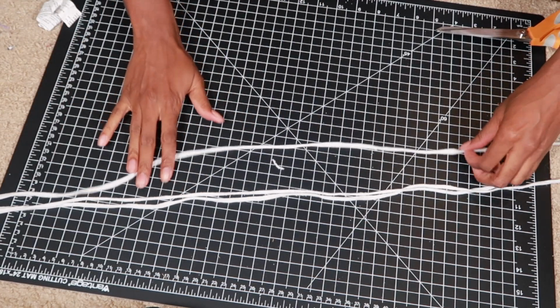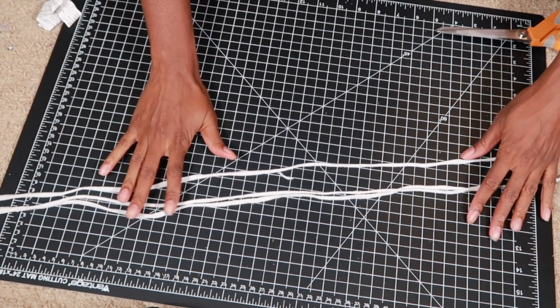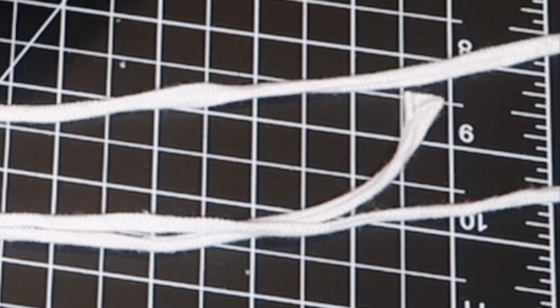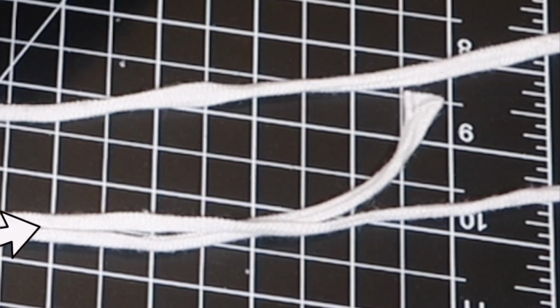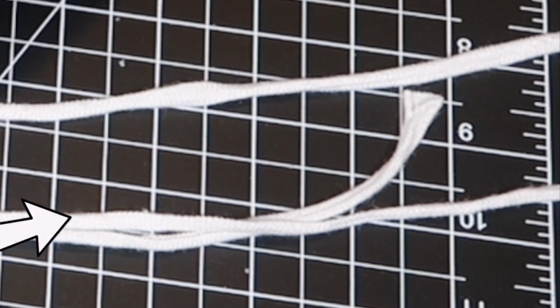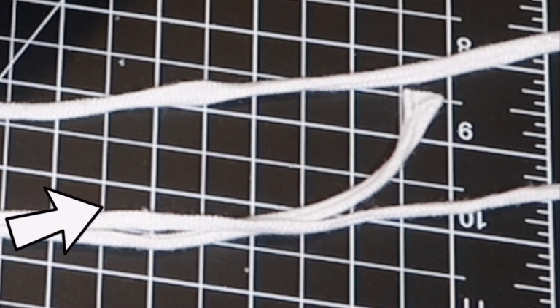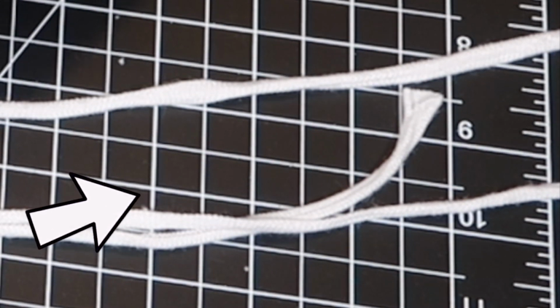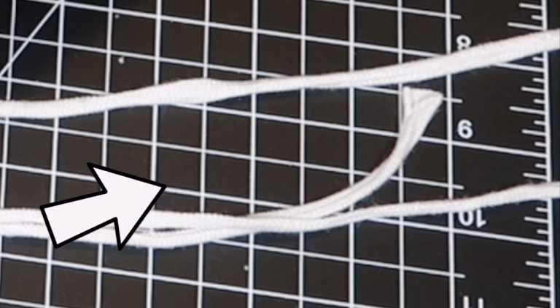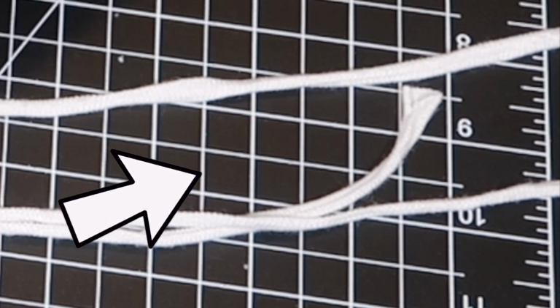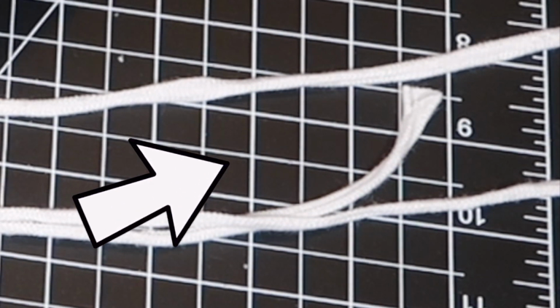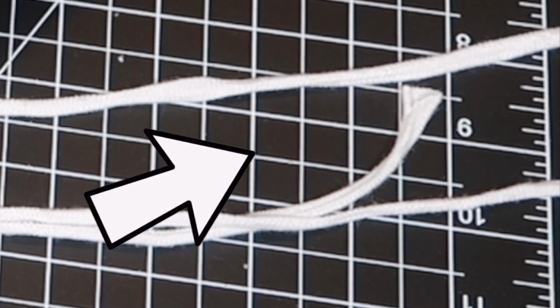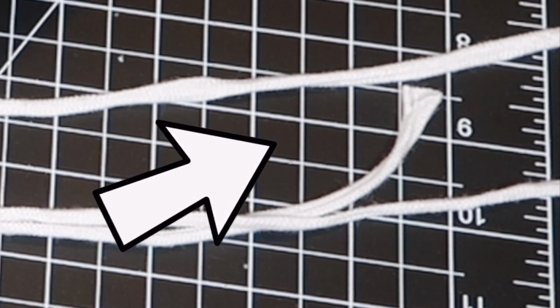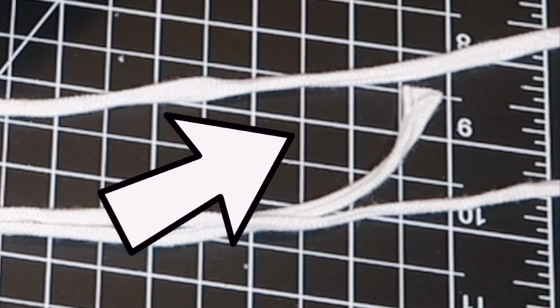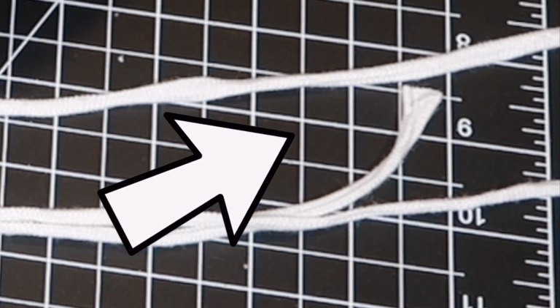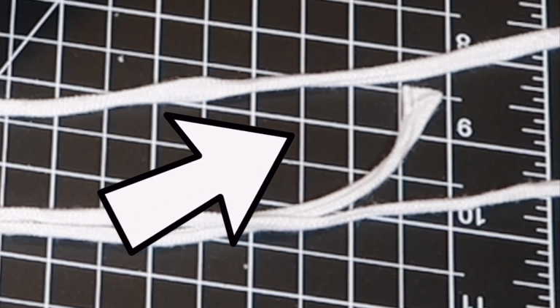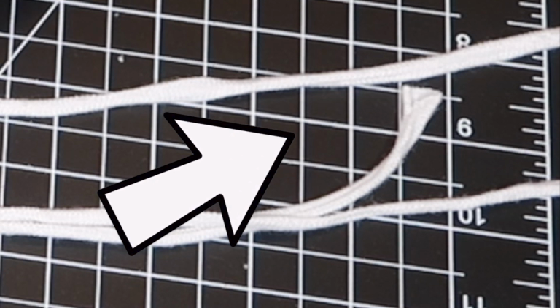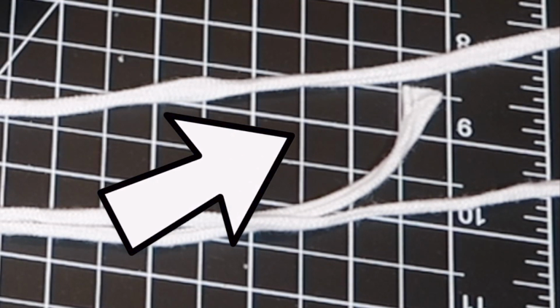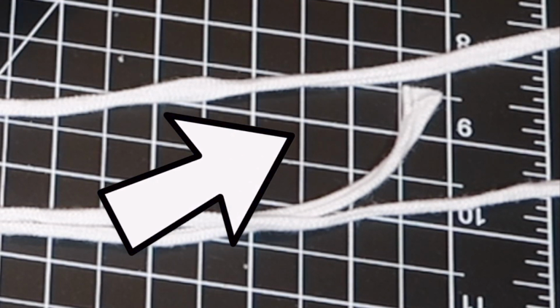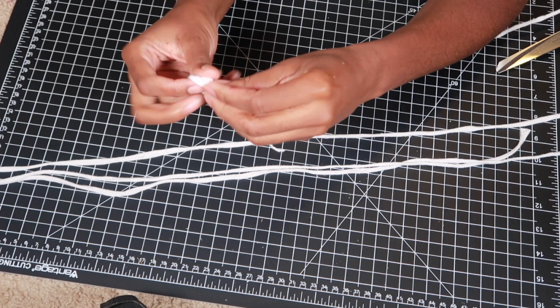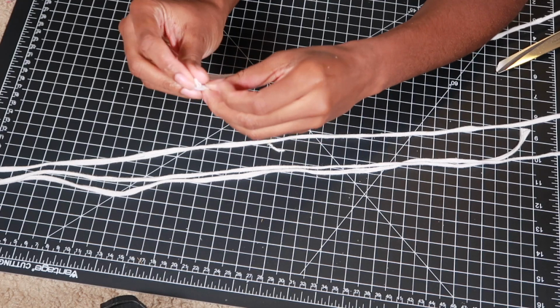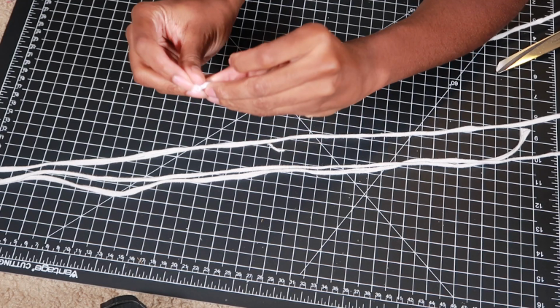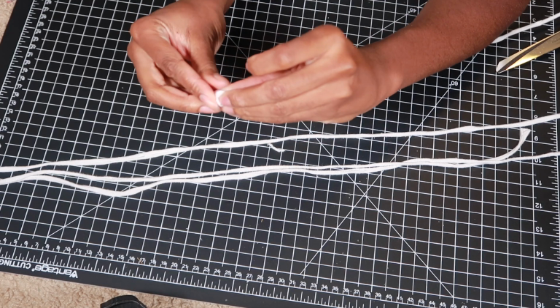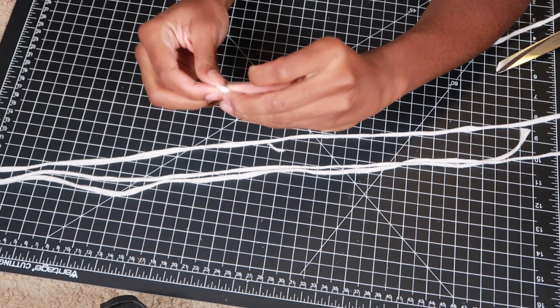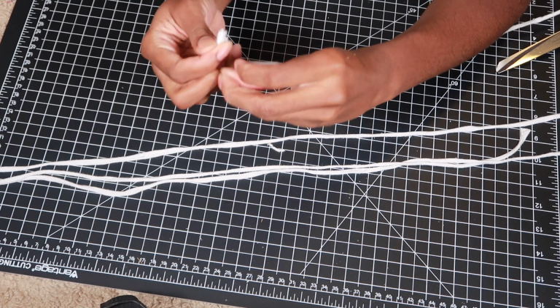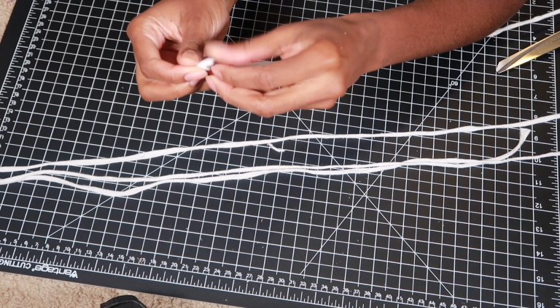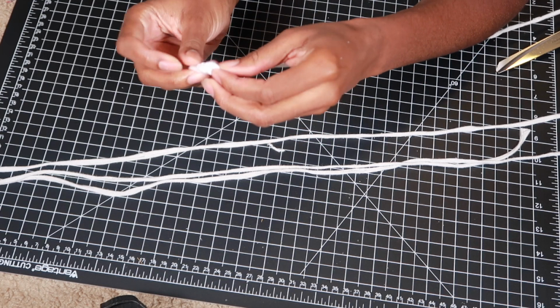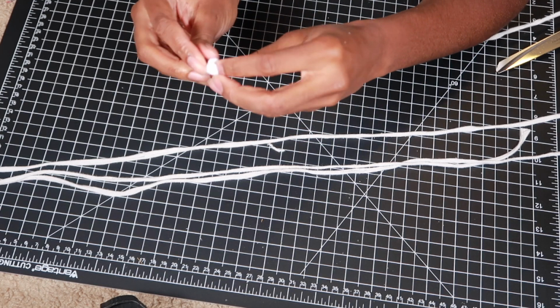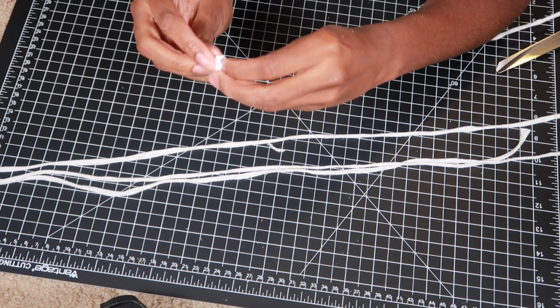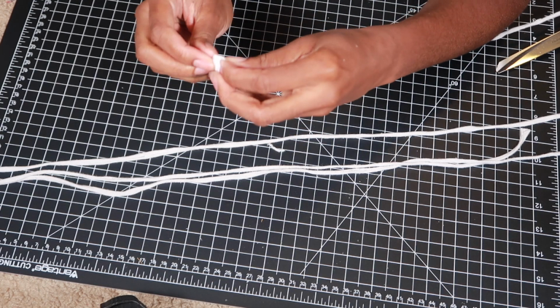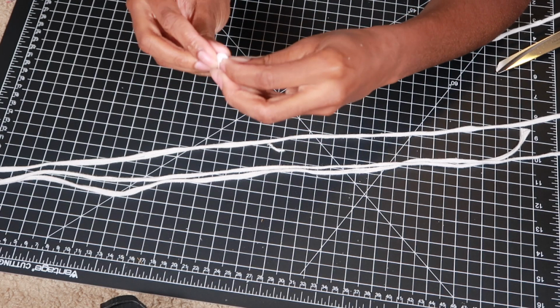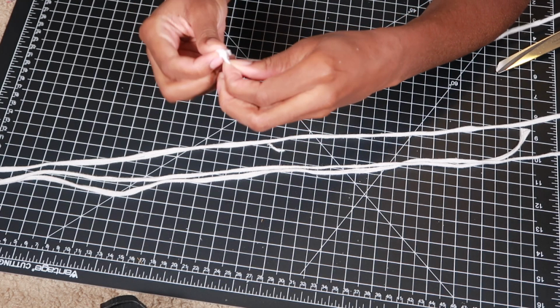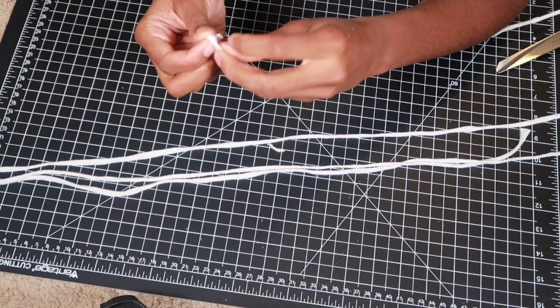I noticed at the very end of the straps that it wasn't curling in like I wanted it to, so I just tied a knot on the end of each strap.